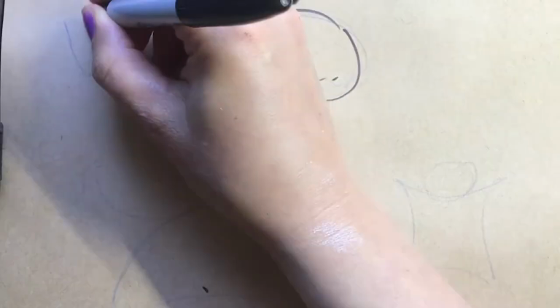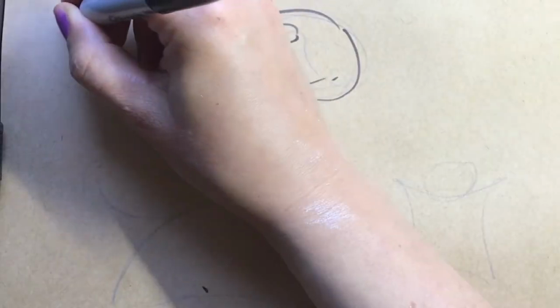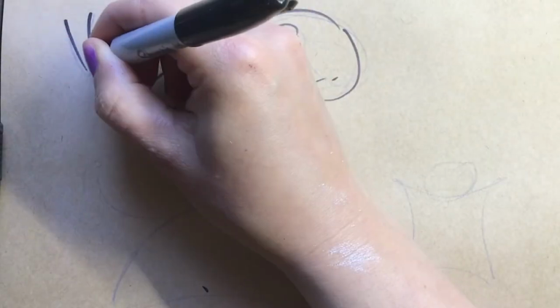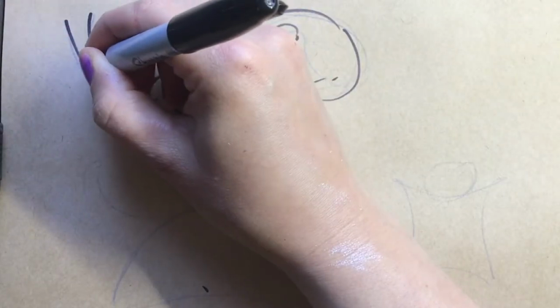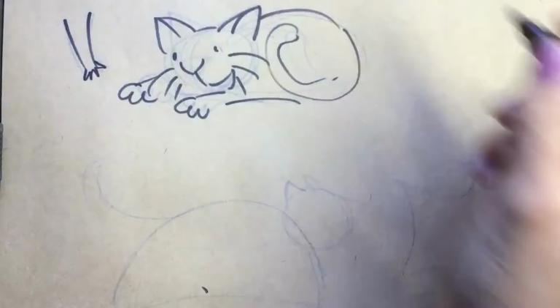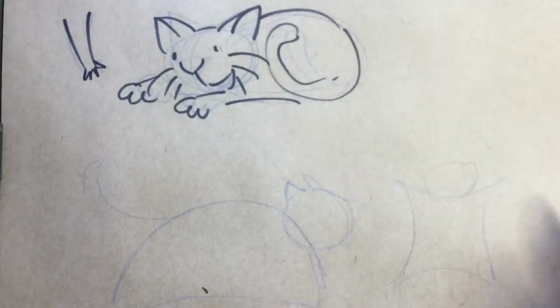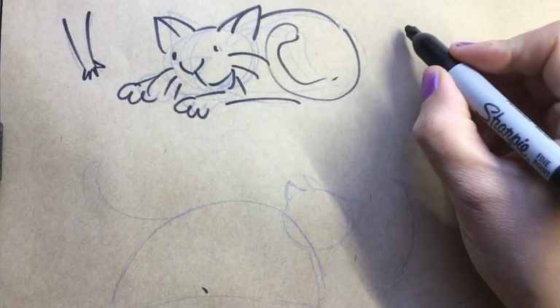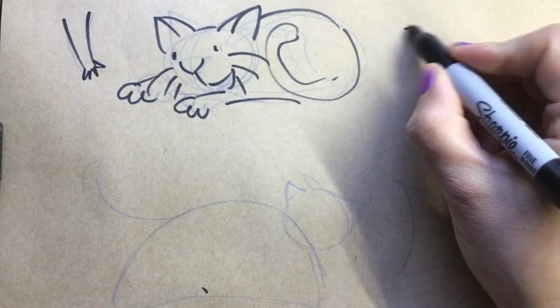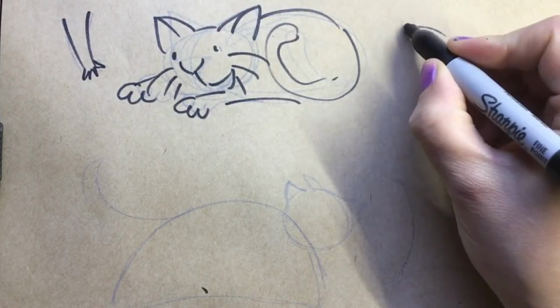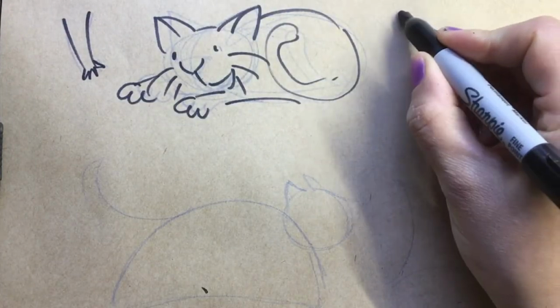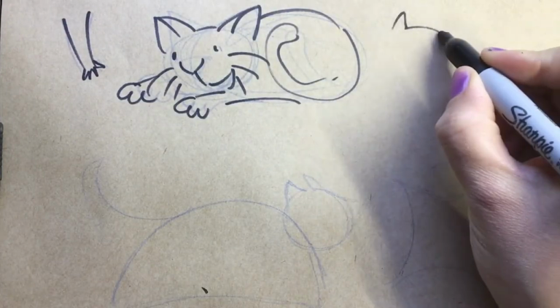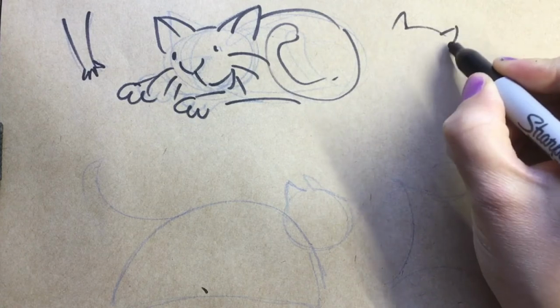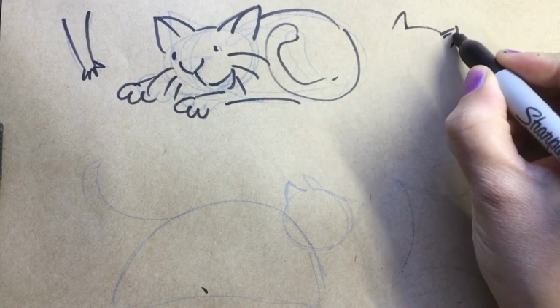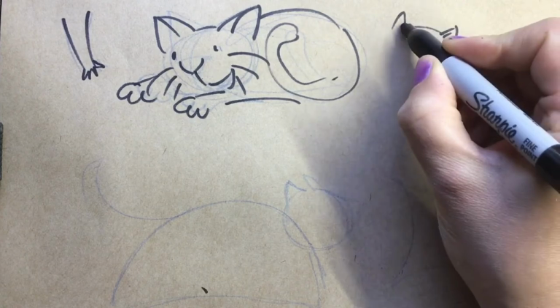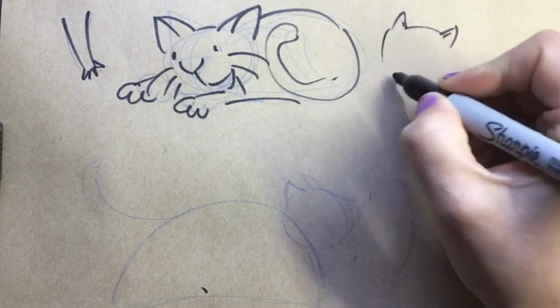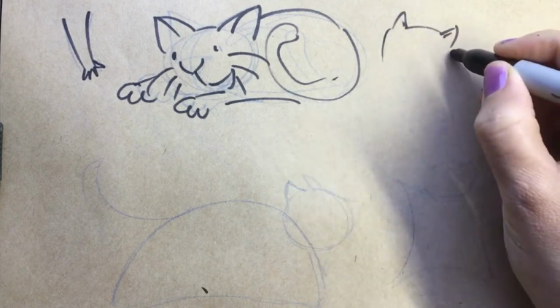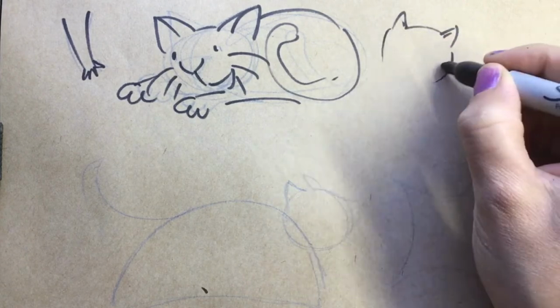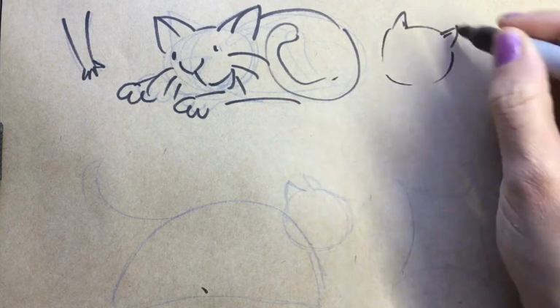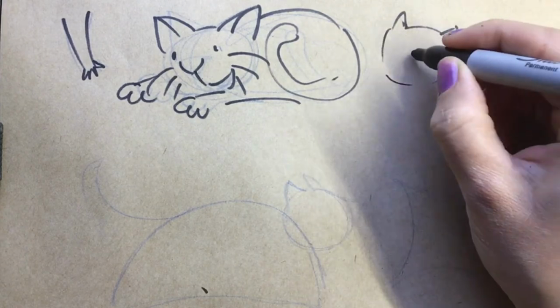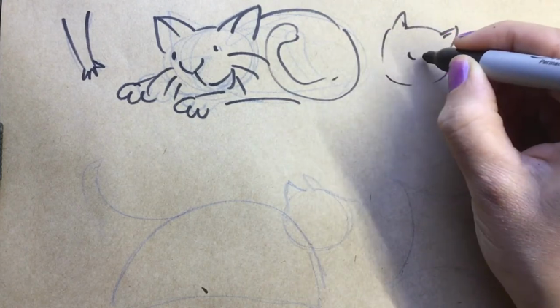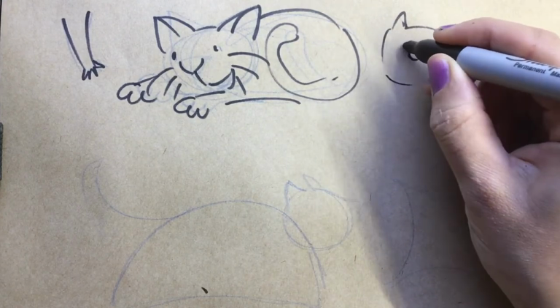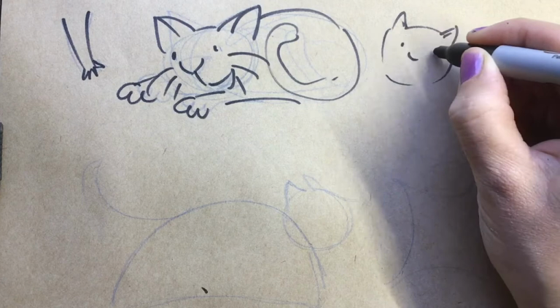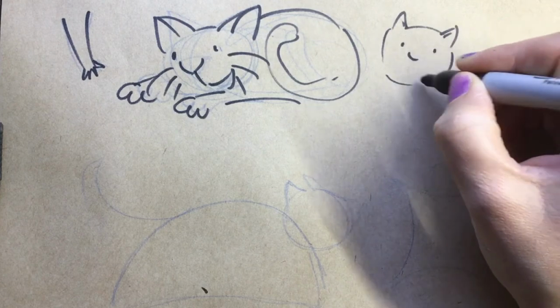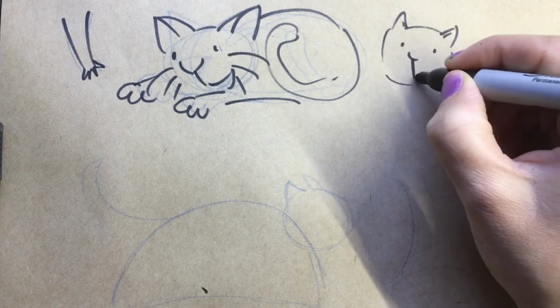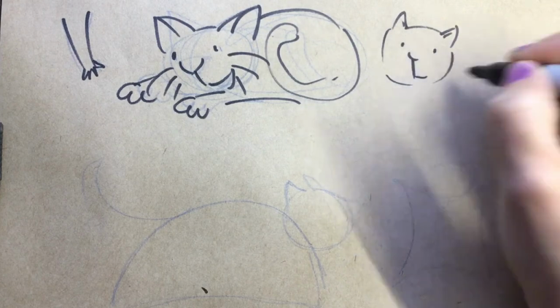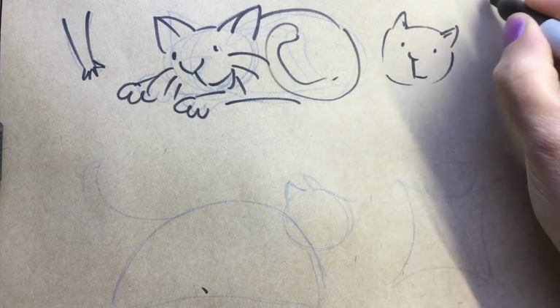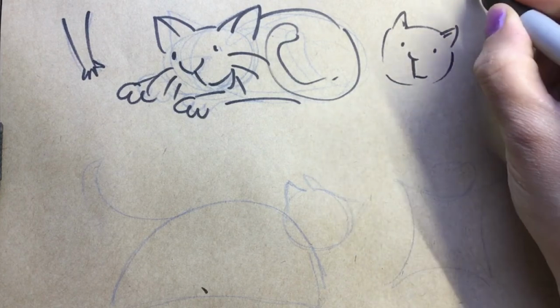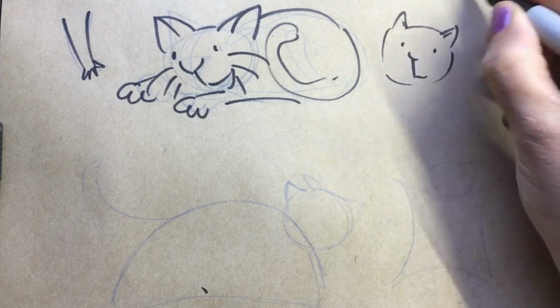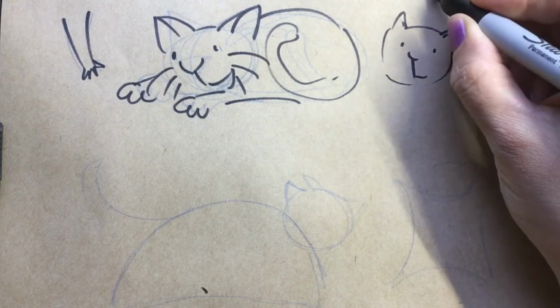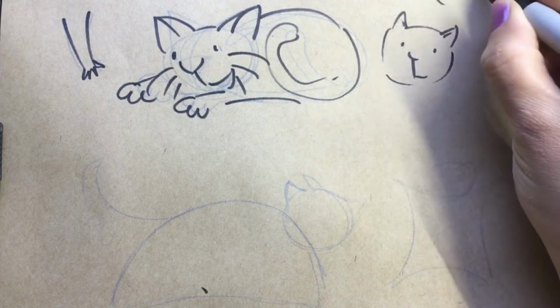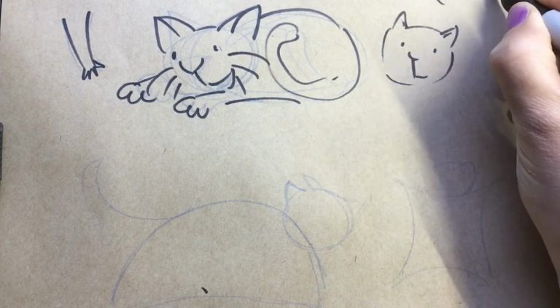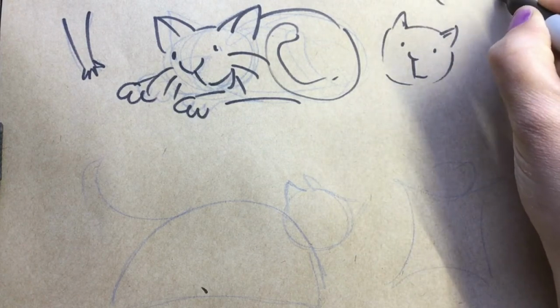Their big fluffy paws are more pointy and spiky. Their ears are a bit smaller and they've got more of a mouse, a pointy nose with a little bobble on the end like Rudolph.